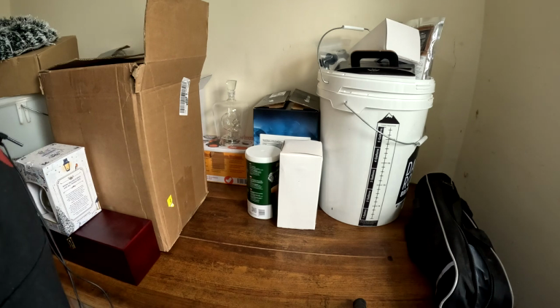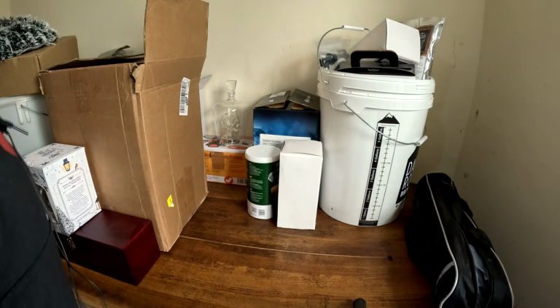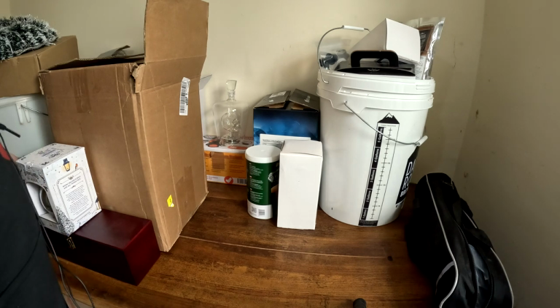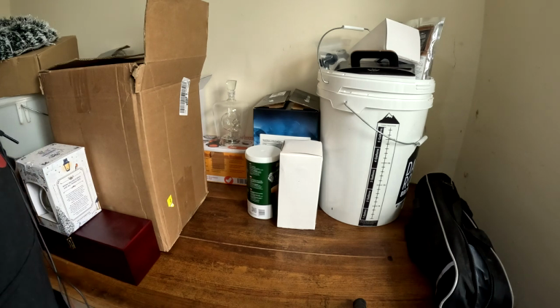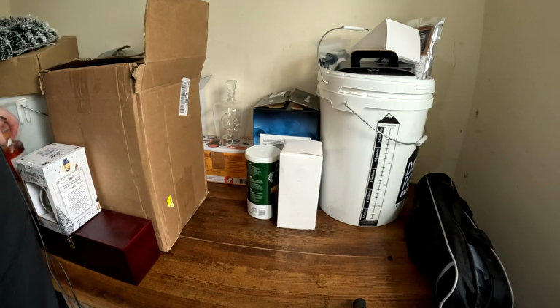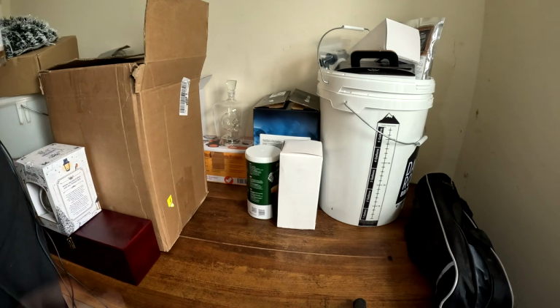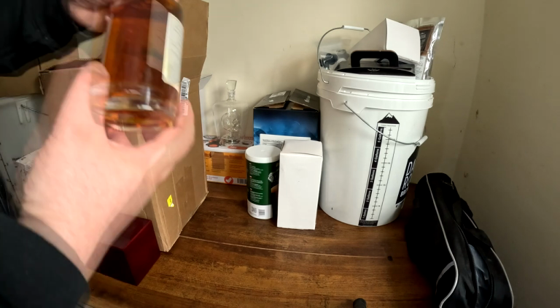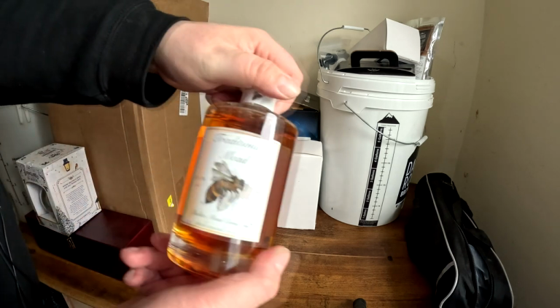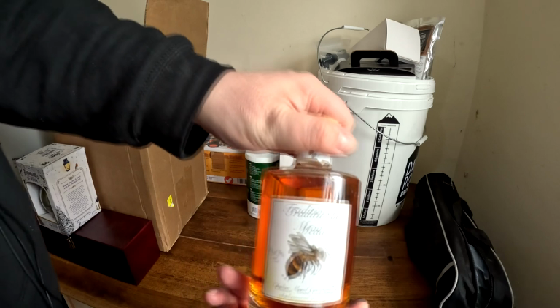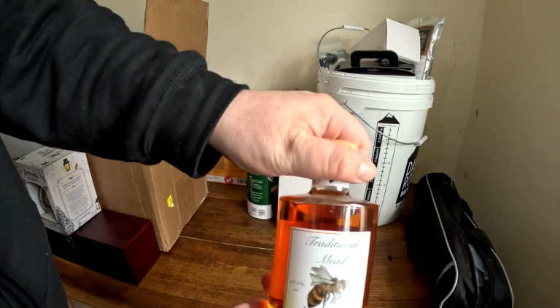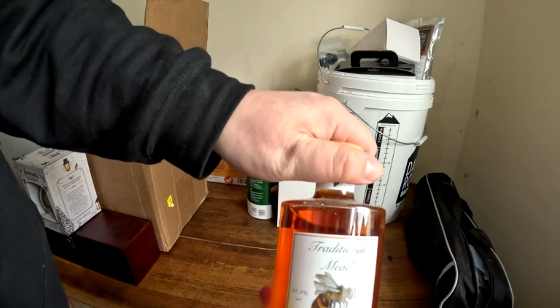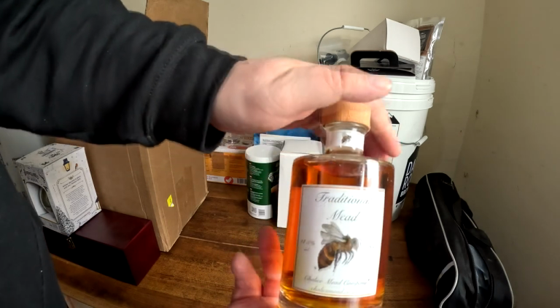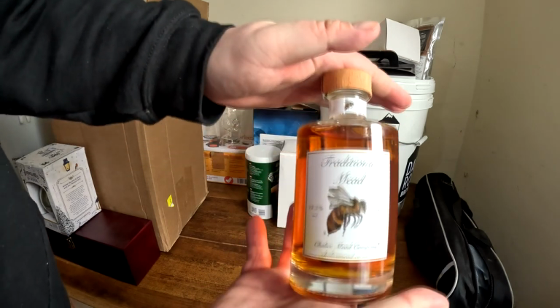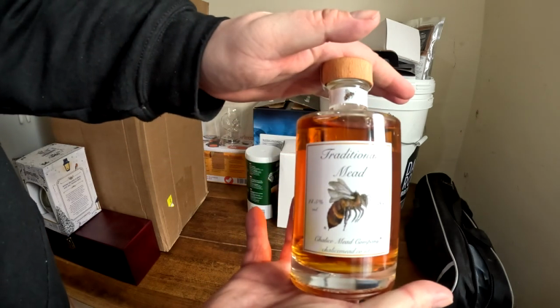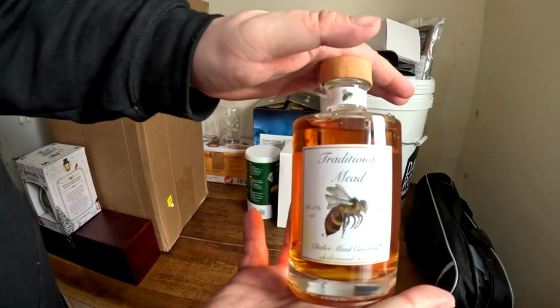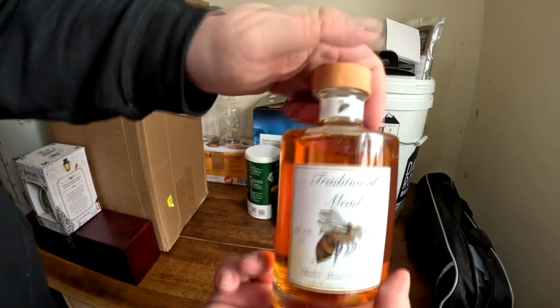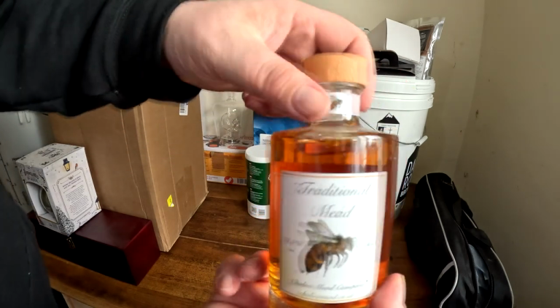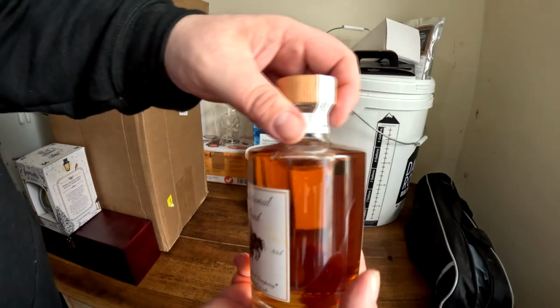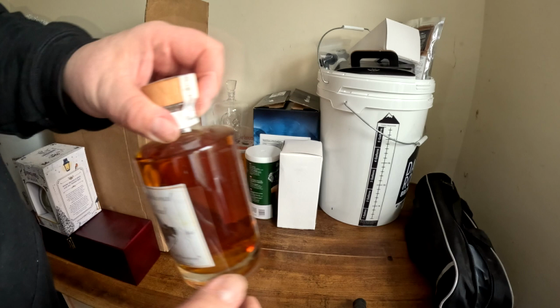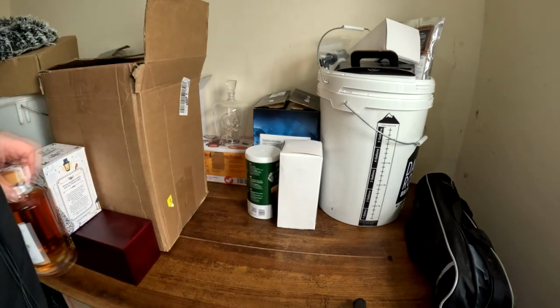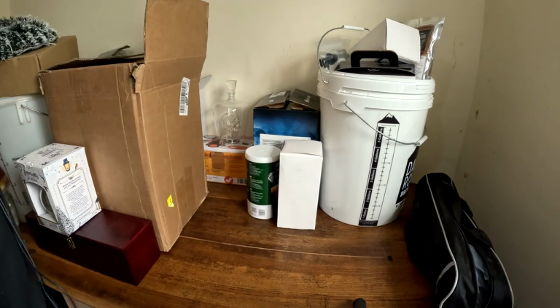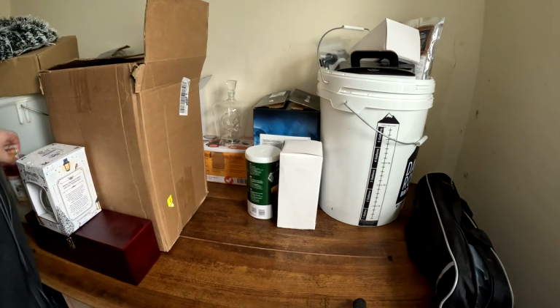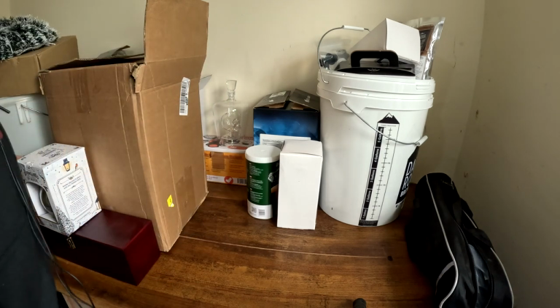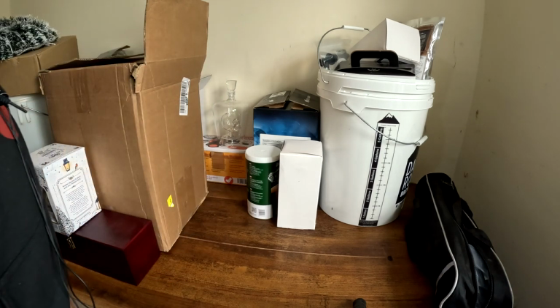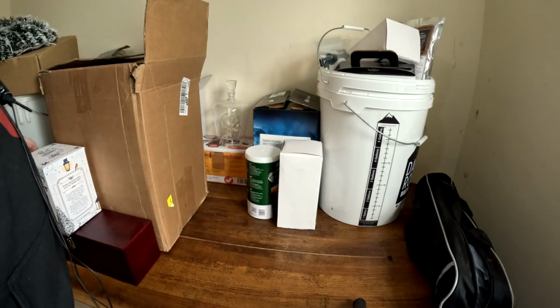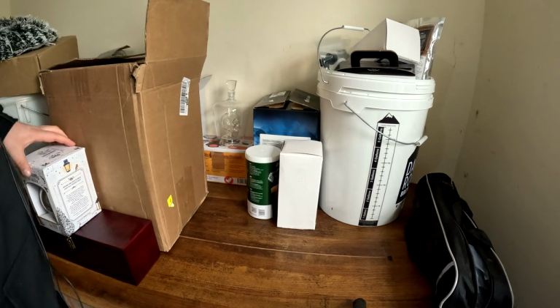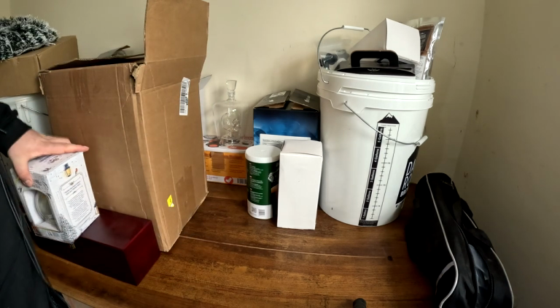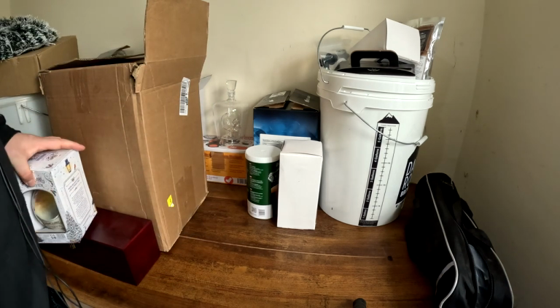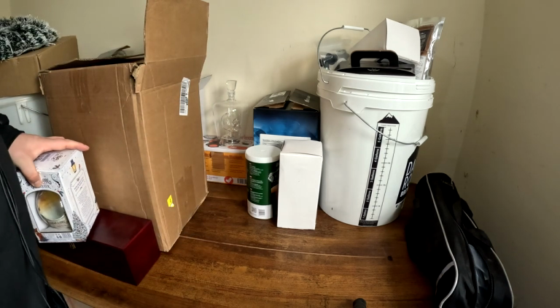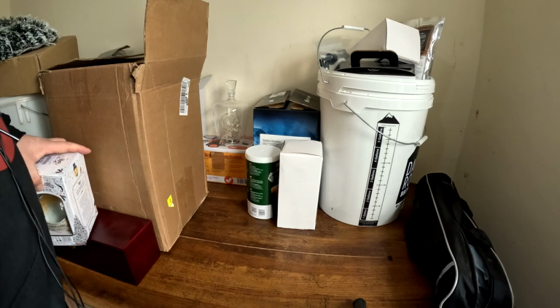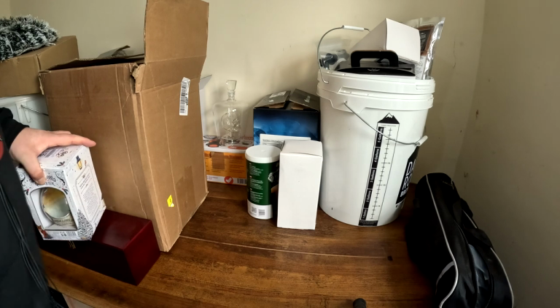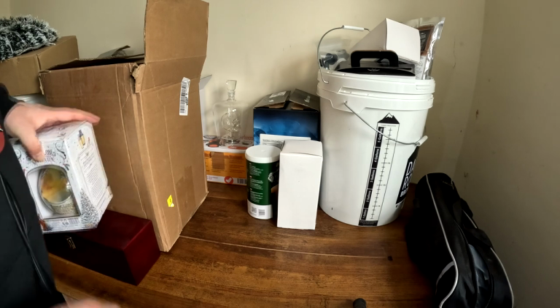My sister also got me this, which is some mead. I haven't tried it yet — it's still sealed. I'm moving quickly because I do have a lot to get through and I don't want the video going on for an hour.